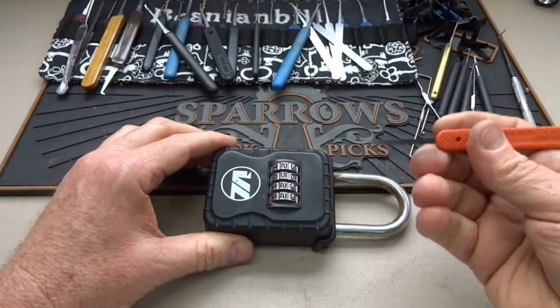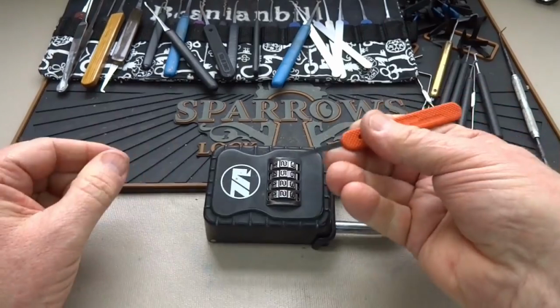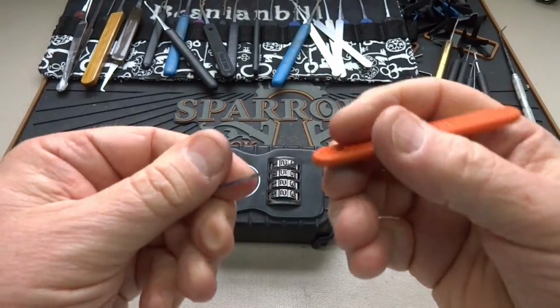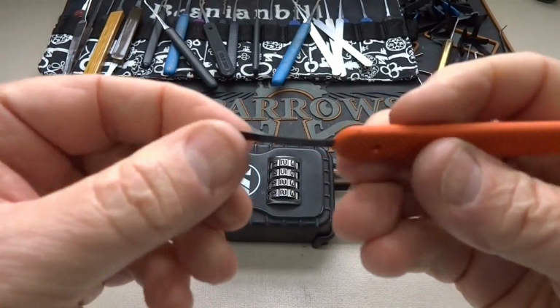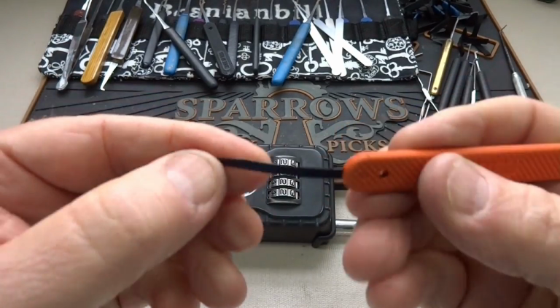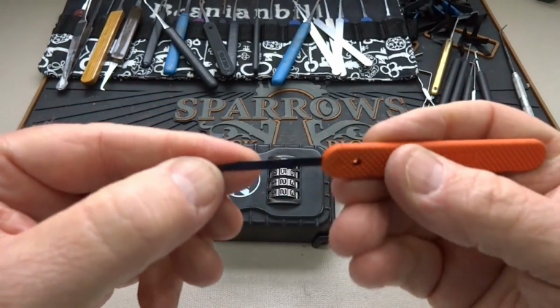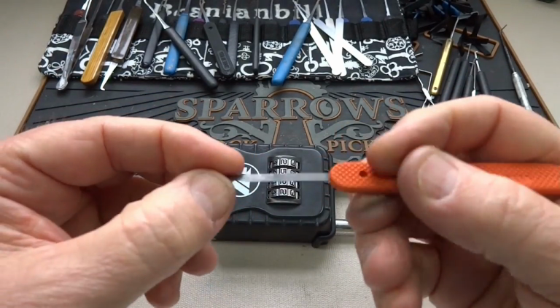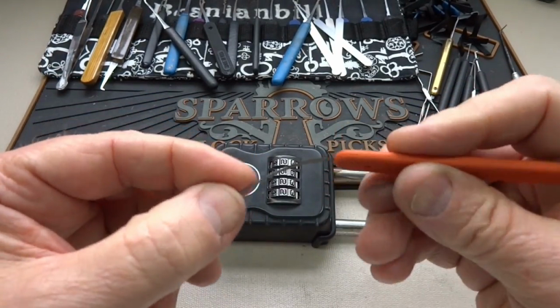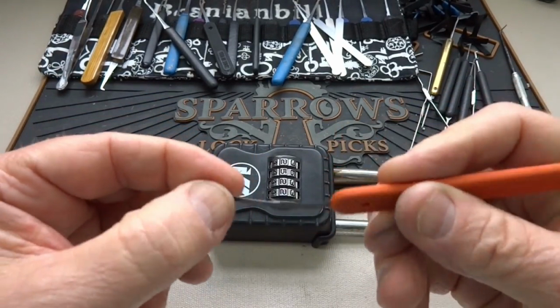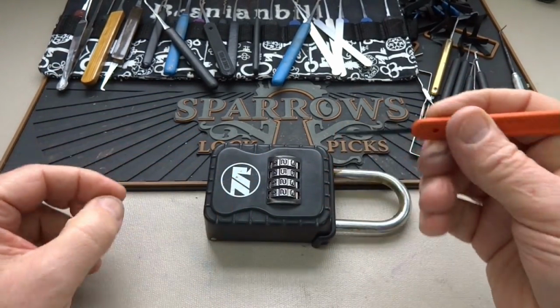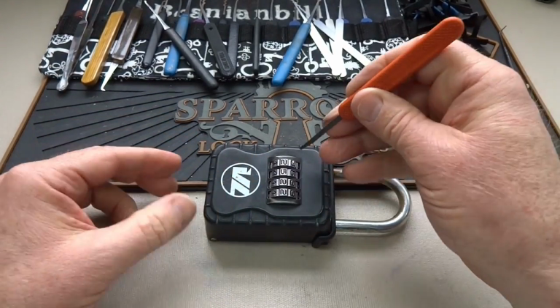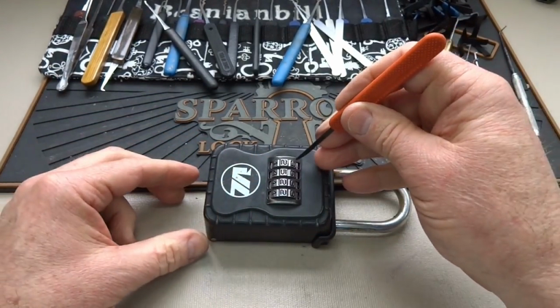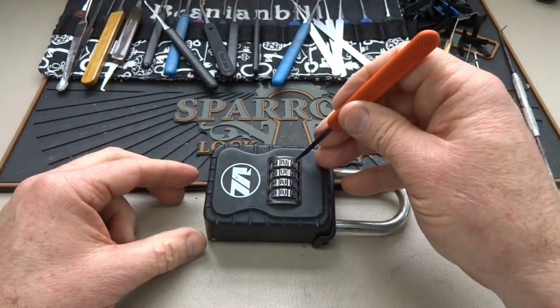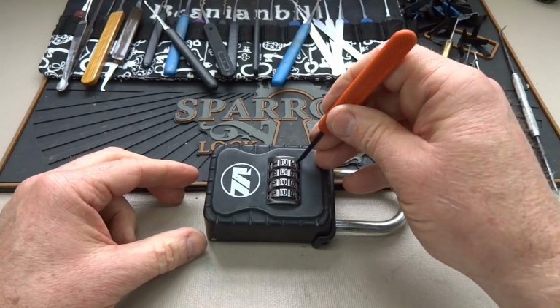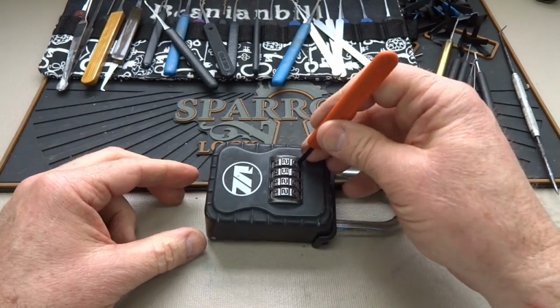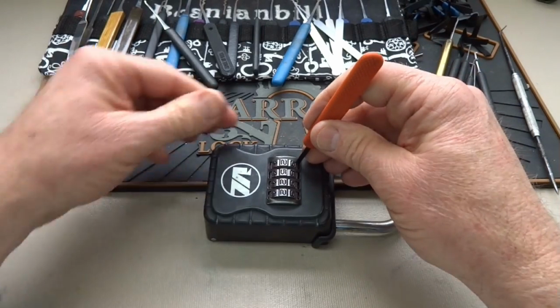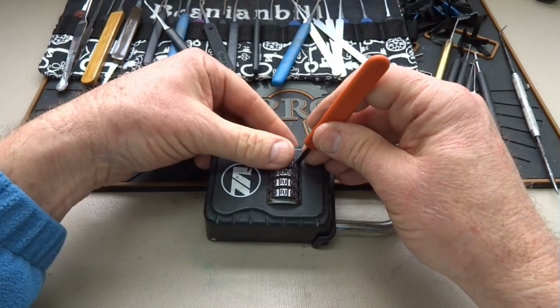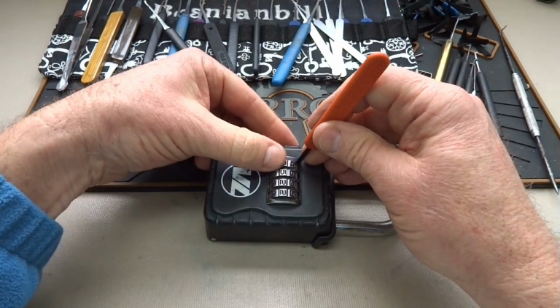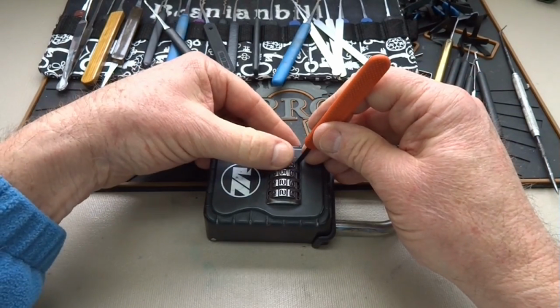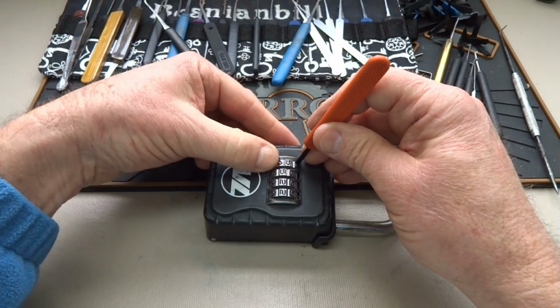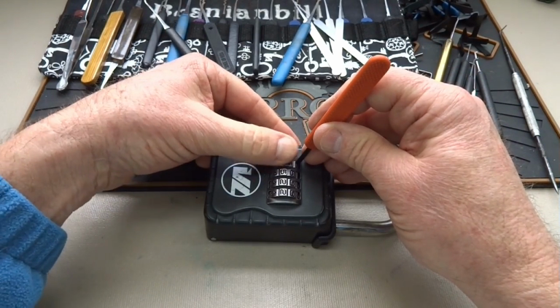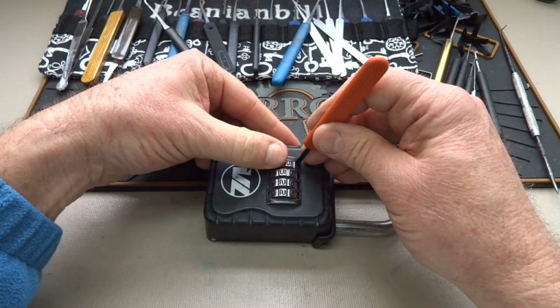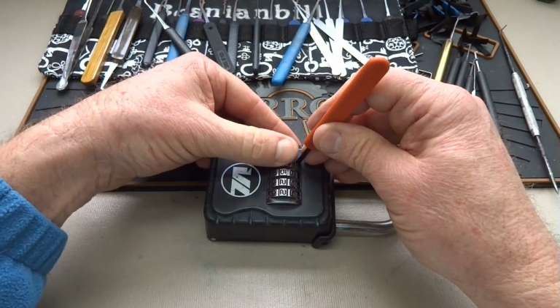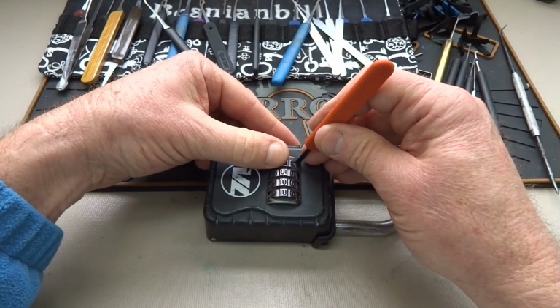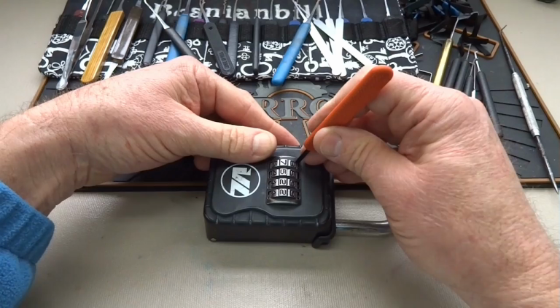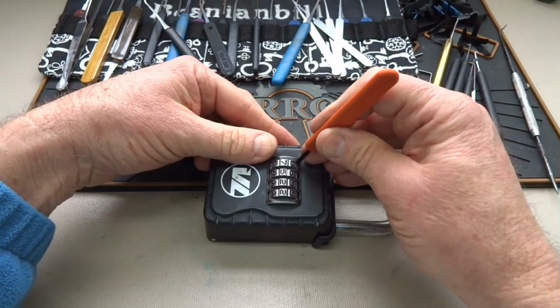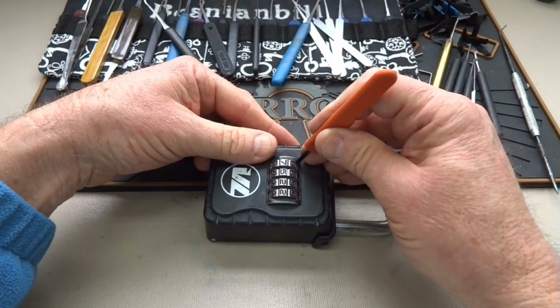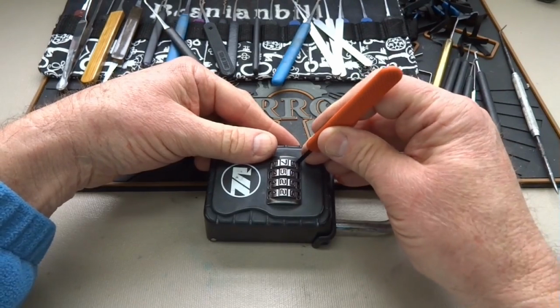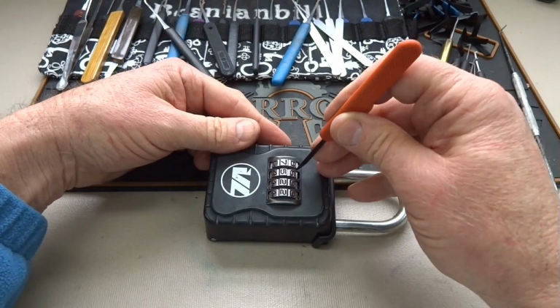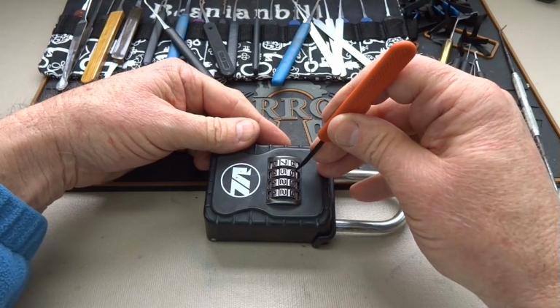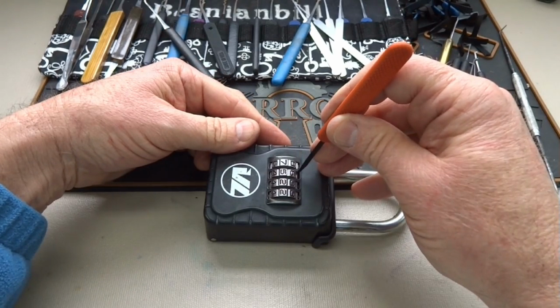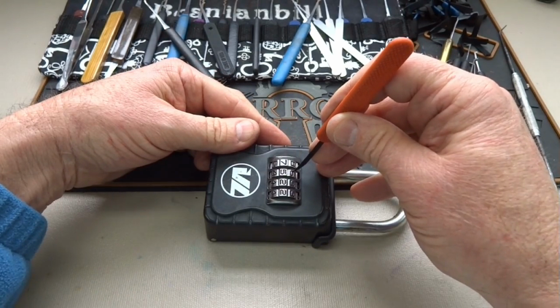We're going to use the same flexible 12-thousandths knife. I'm just going to stick it in there and find that flat spot. It works exactly like that Master Lock — just looking for the flat spot on the wheel.